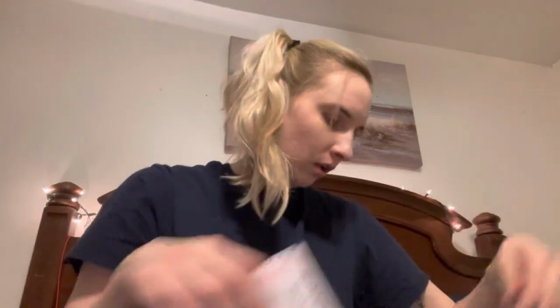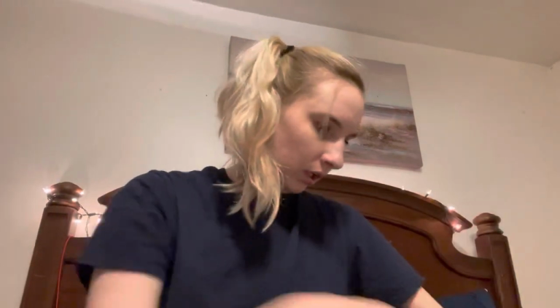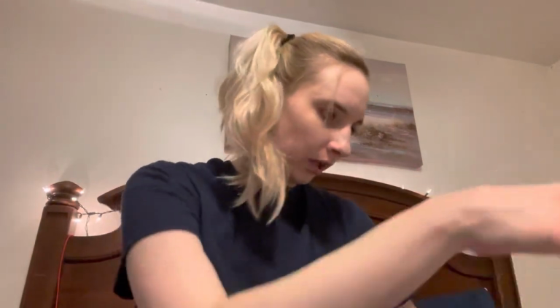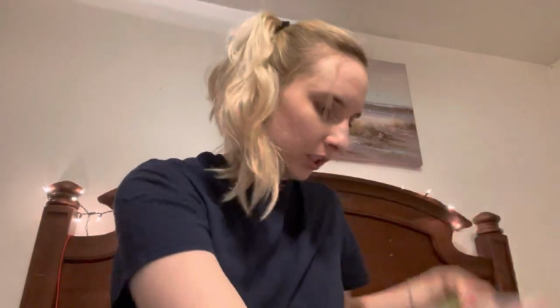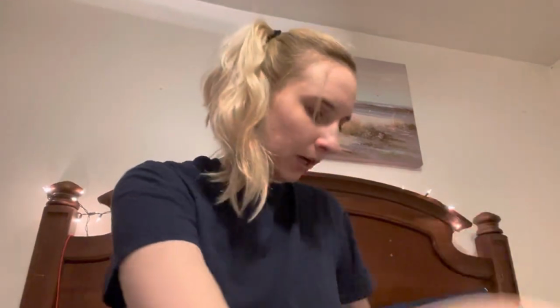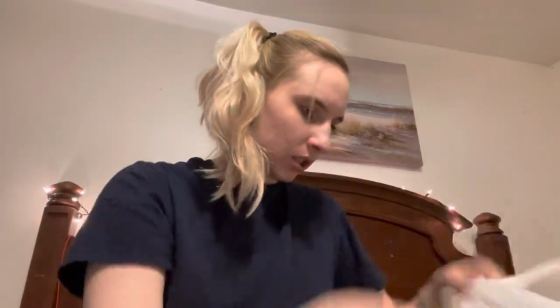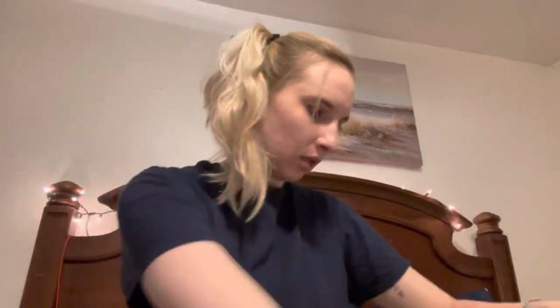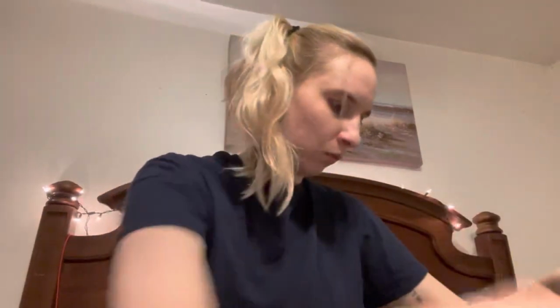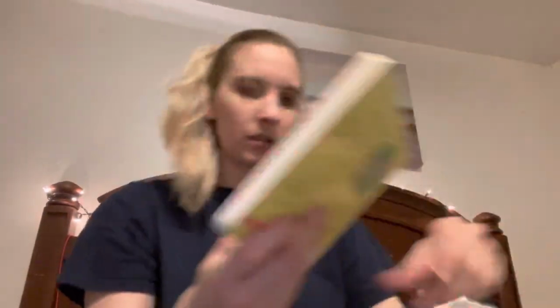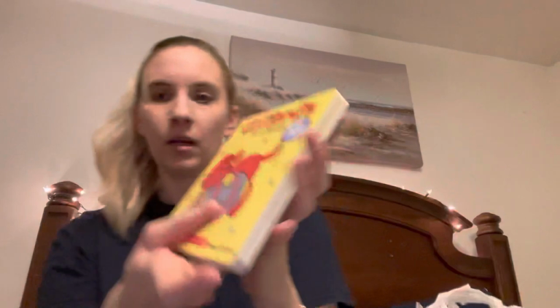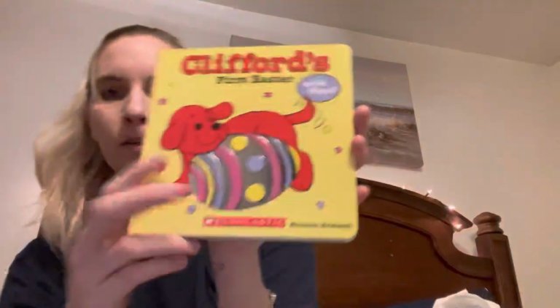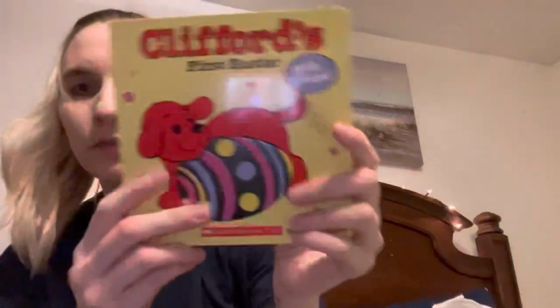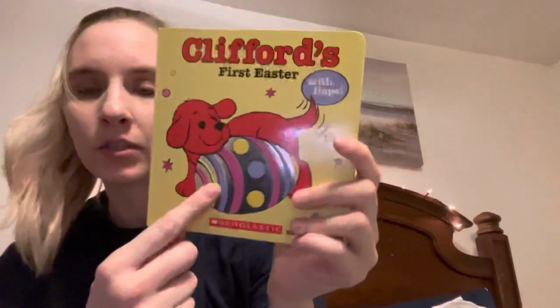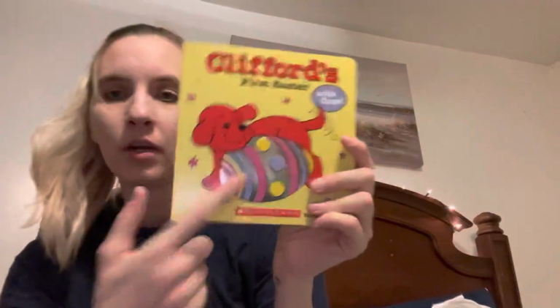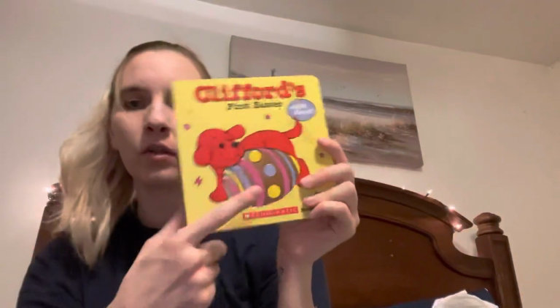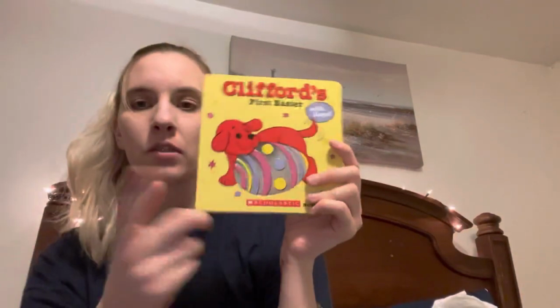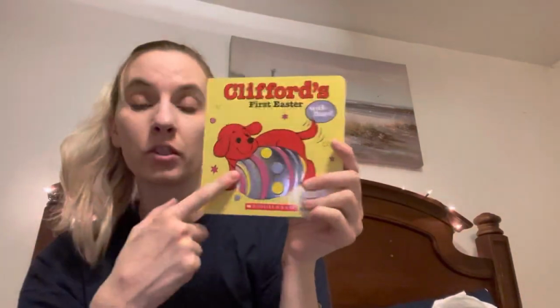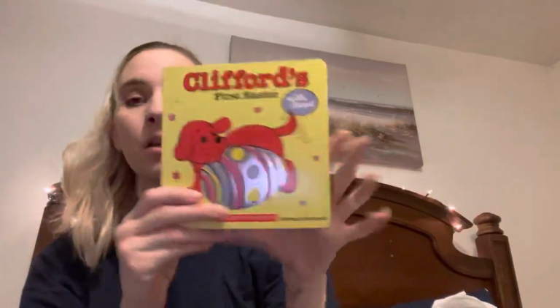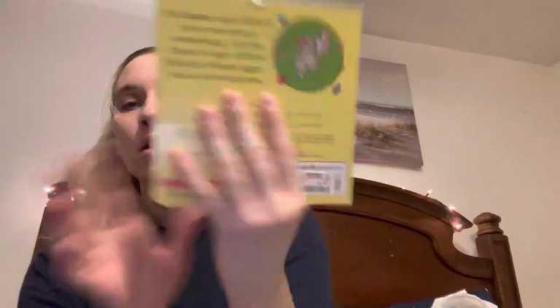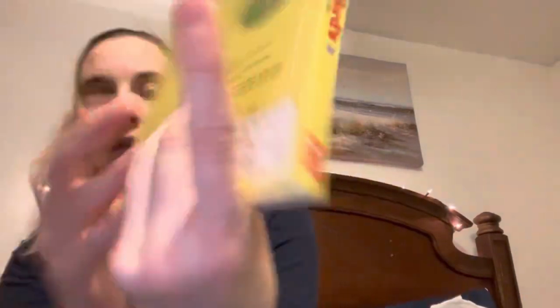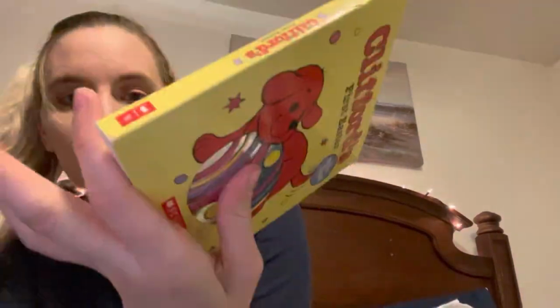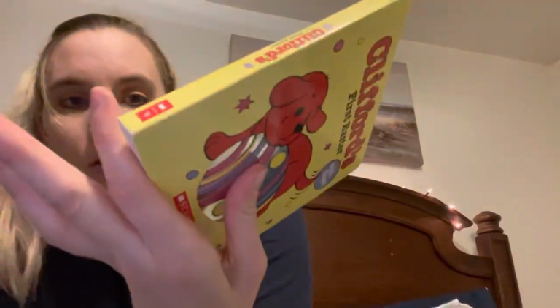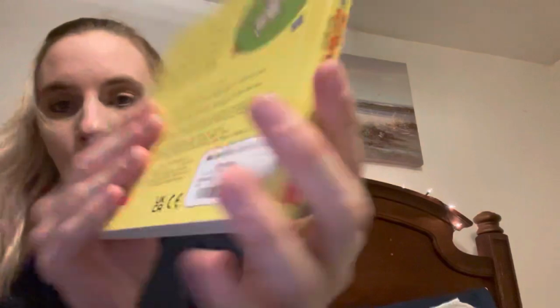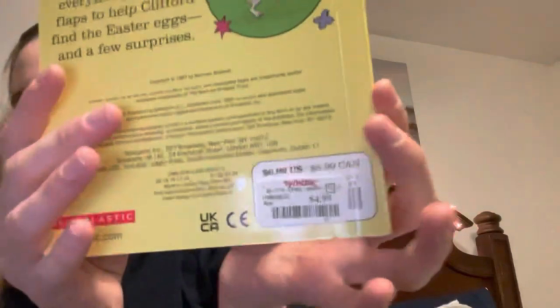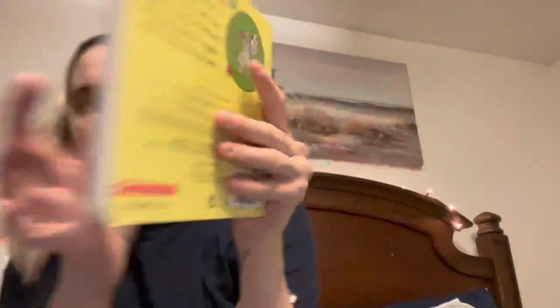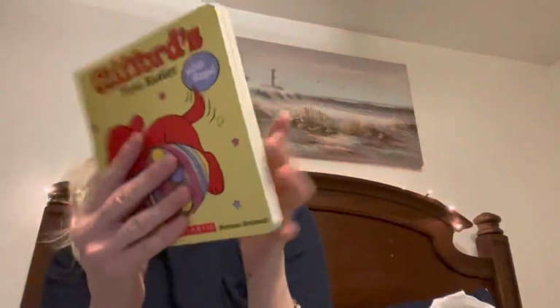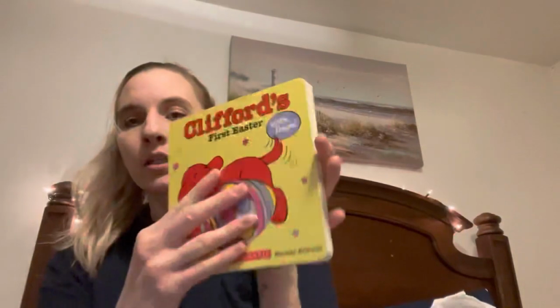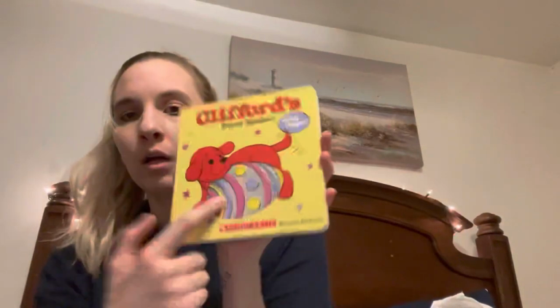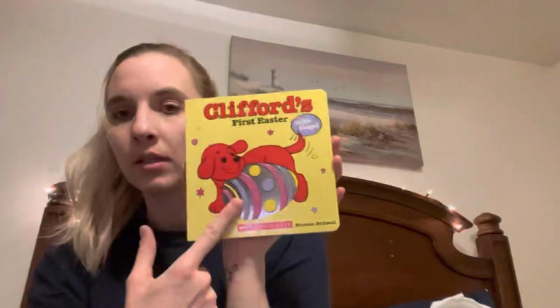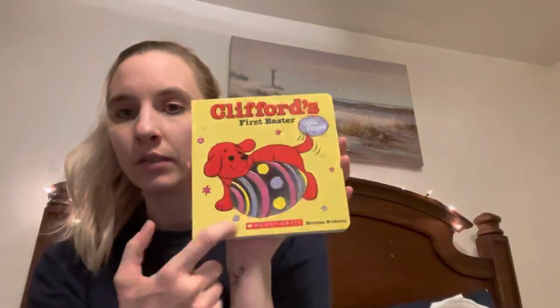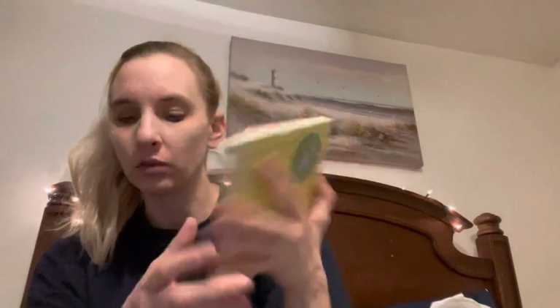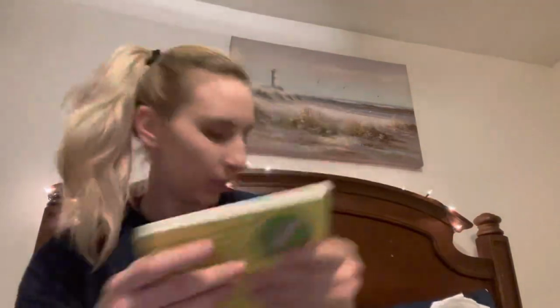From TJ Maxx, I grabbed Clifford's First Easter. I hauled Clifford's First Christmas before. This was $4.99 and I'll put it in his little Easter basket.